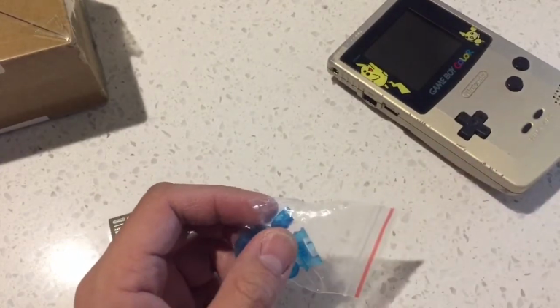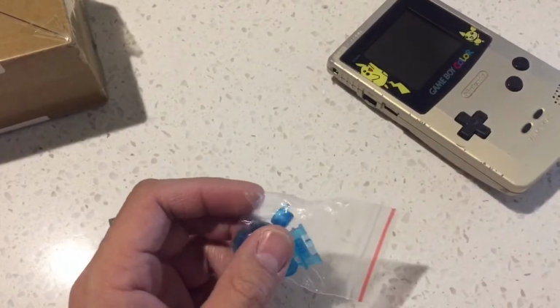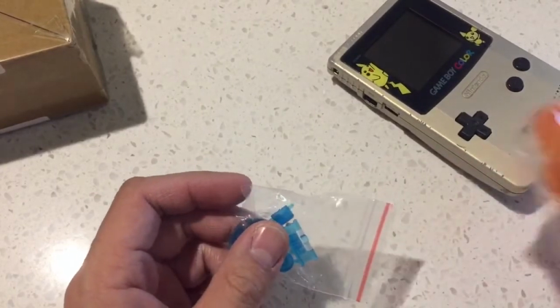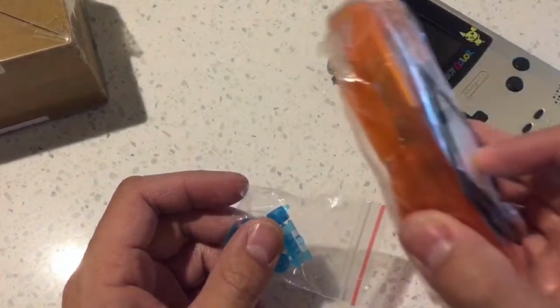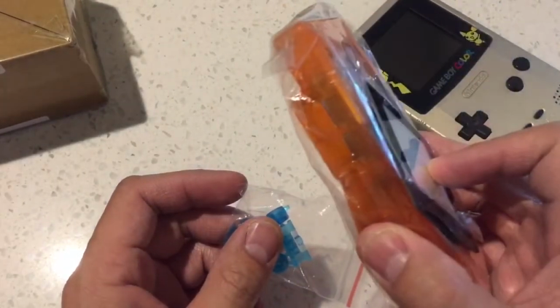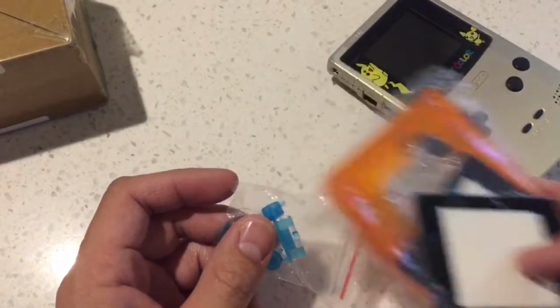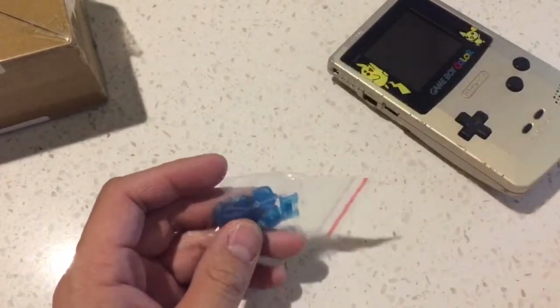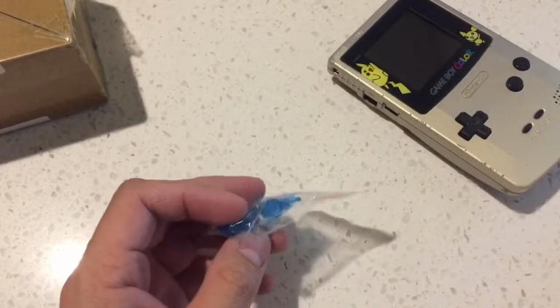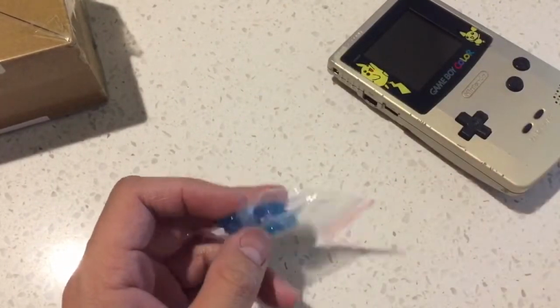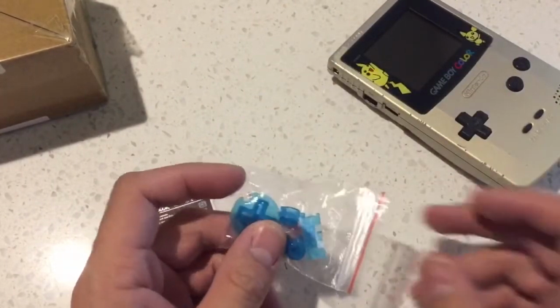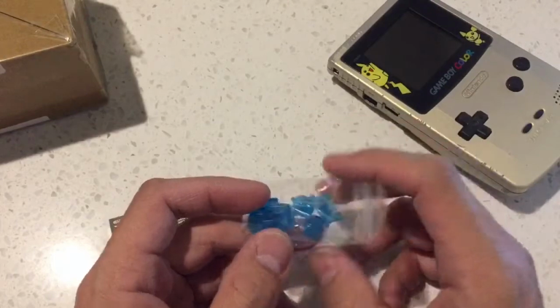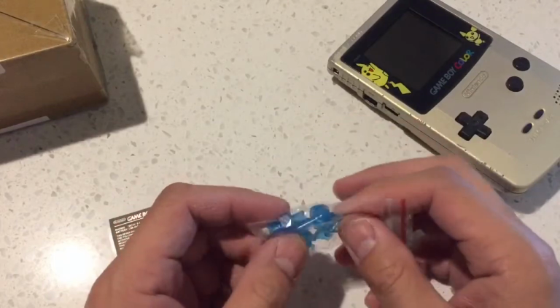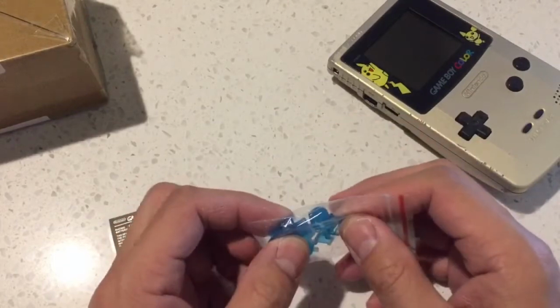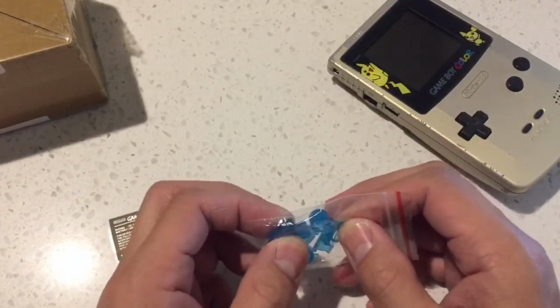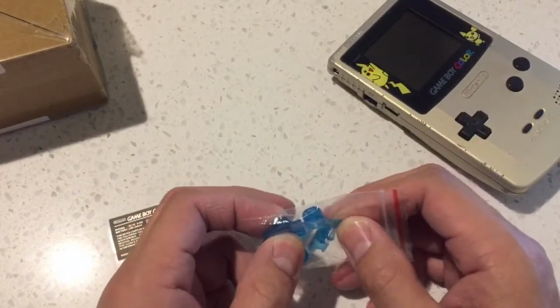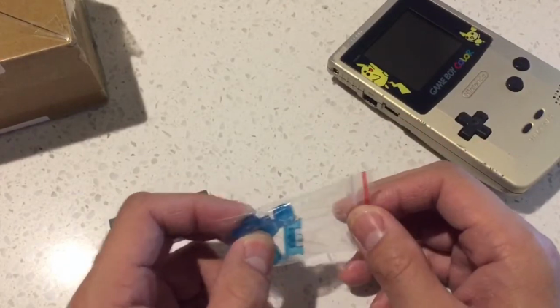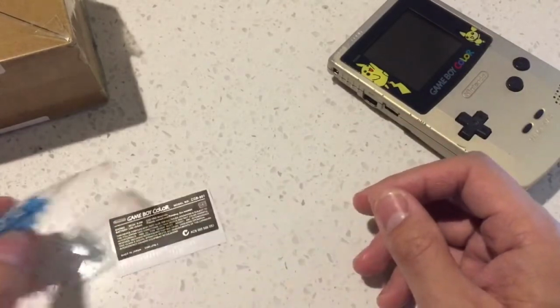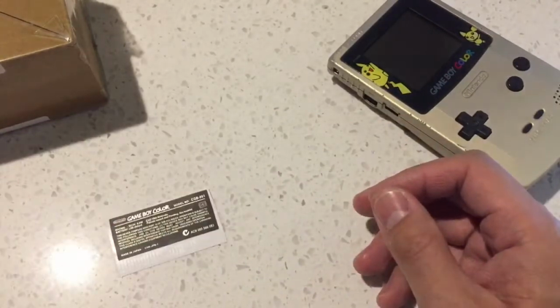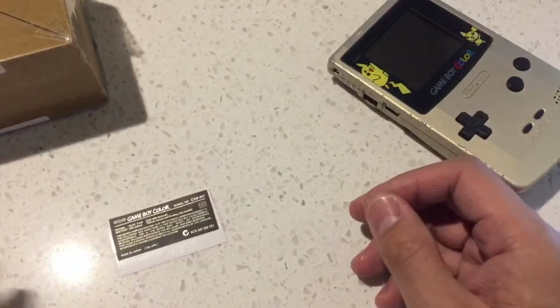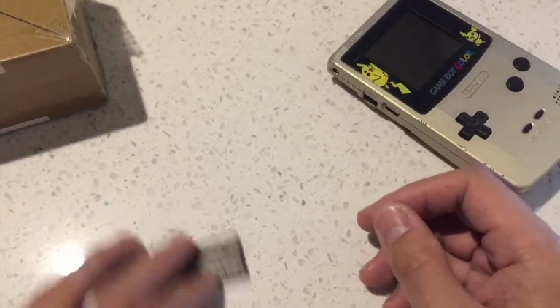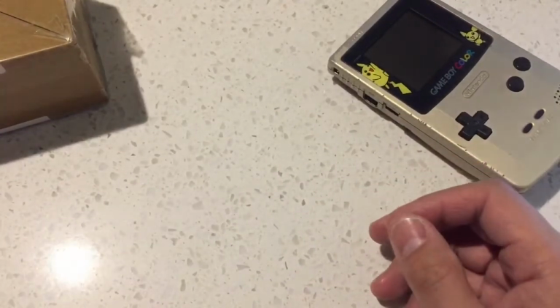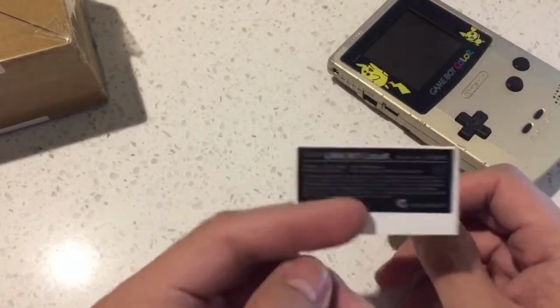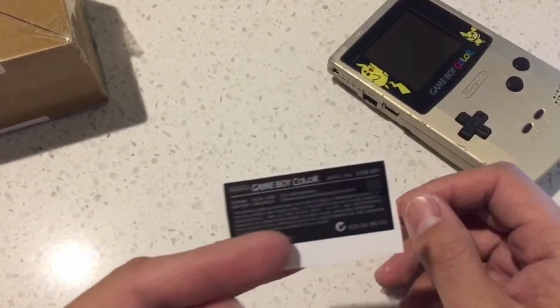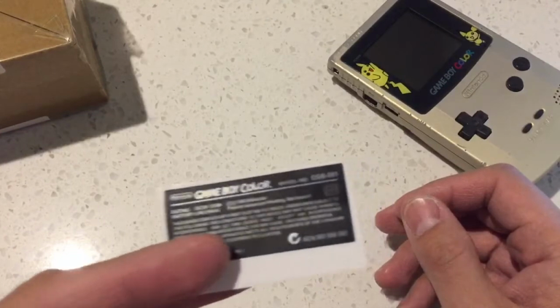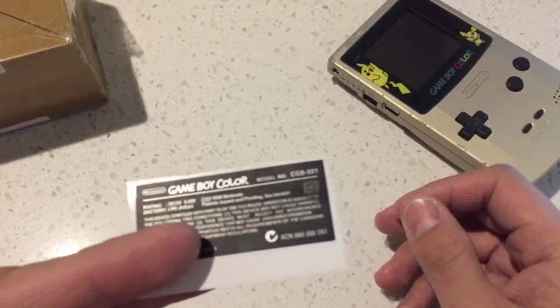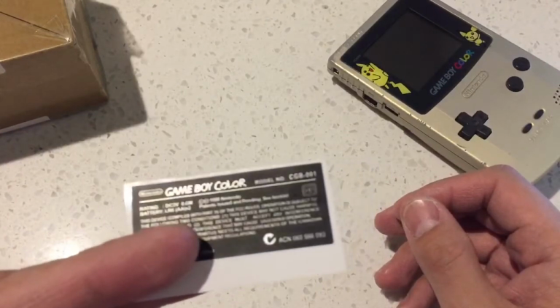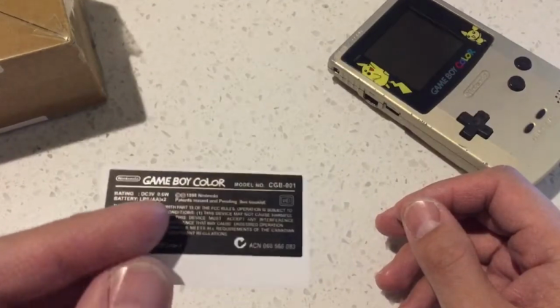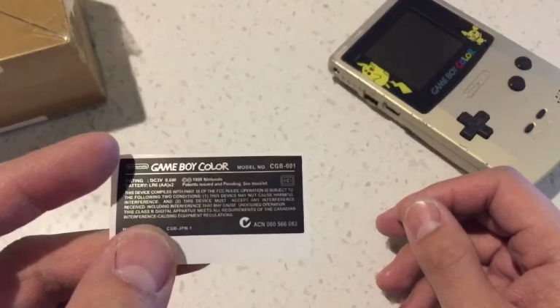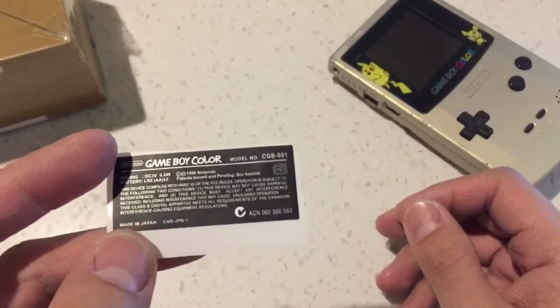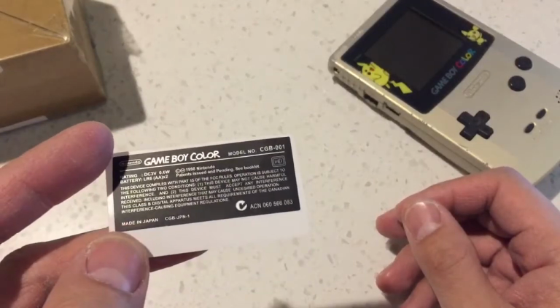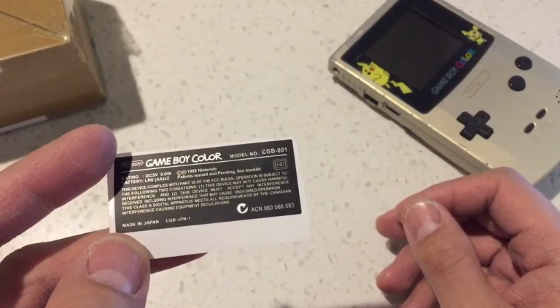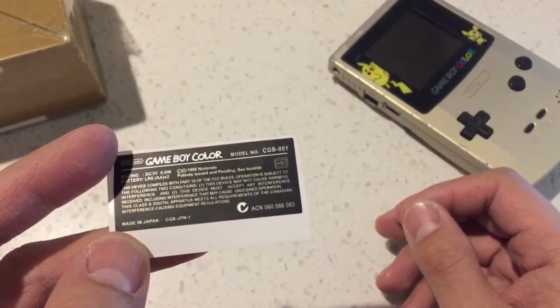Which is half the price of this — so silly me. Please check your shipping charges on AliExpress and don't forget to use cashback. This sticker comes with the shell as well.